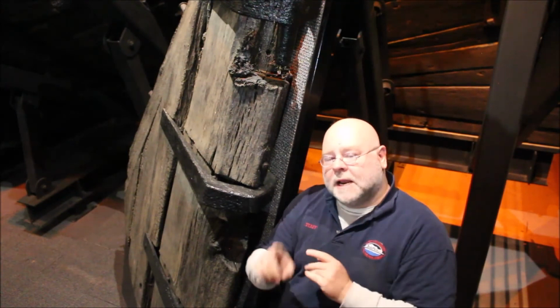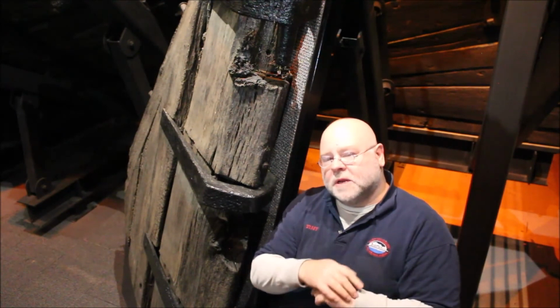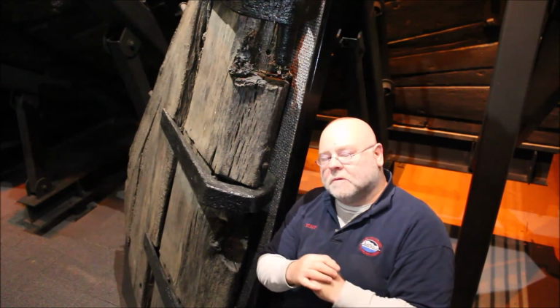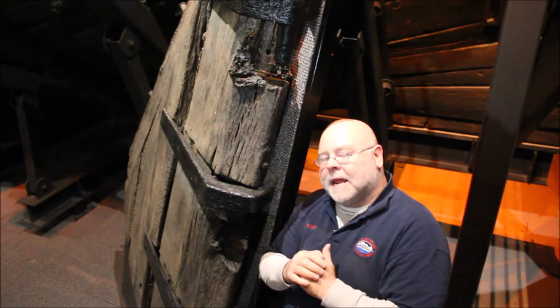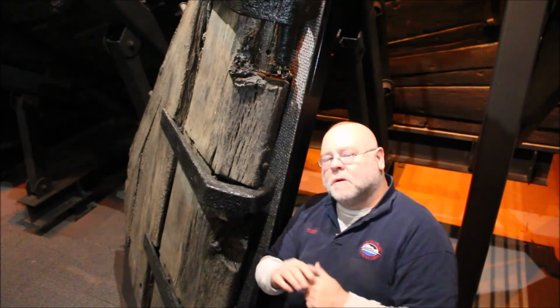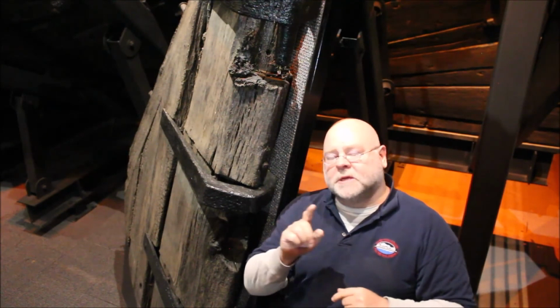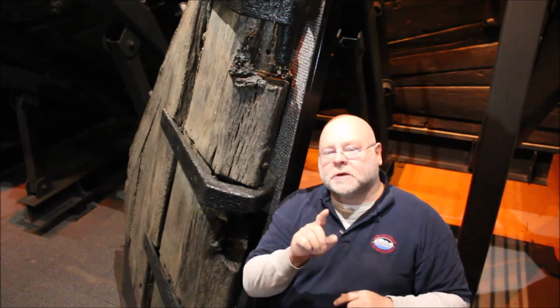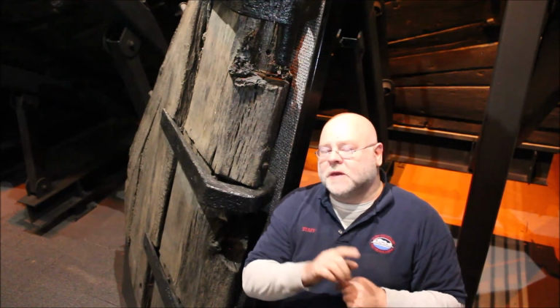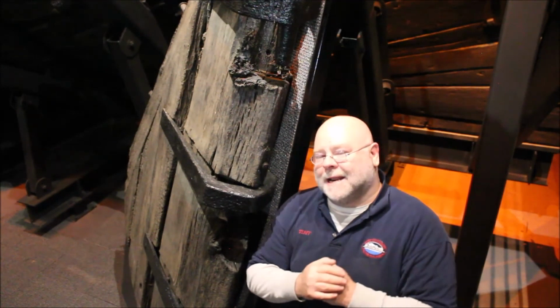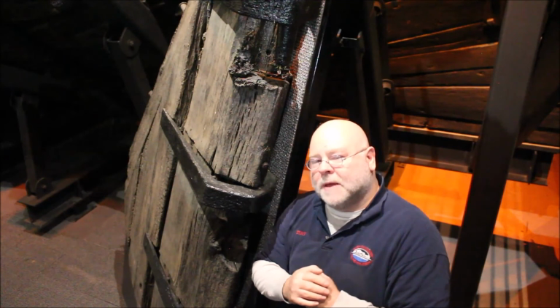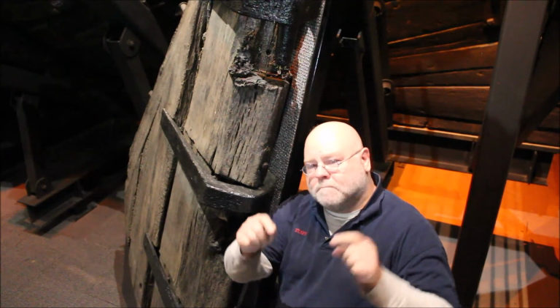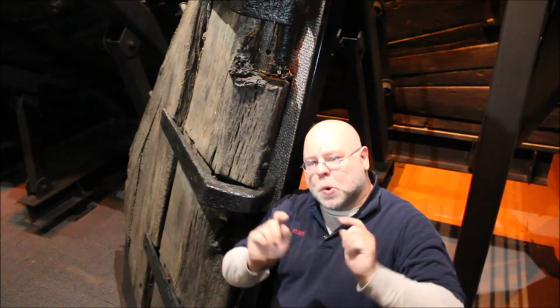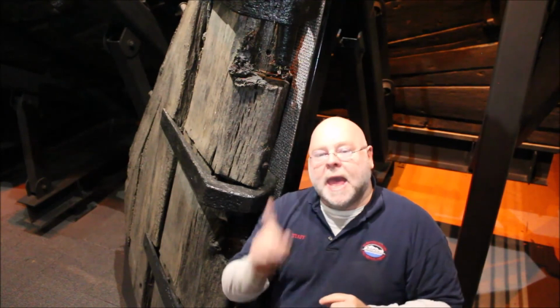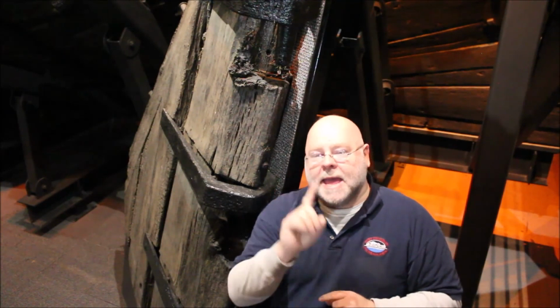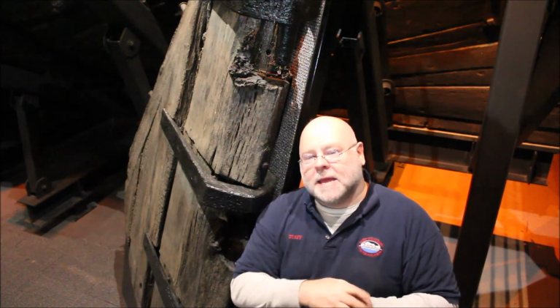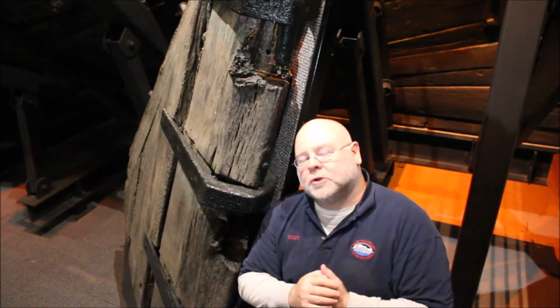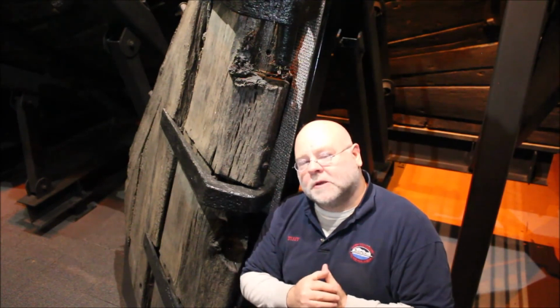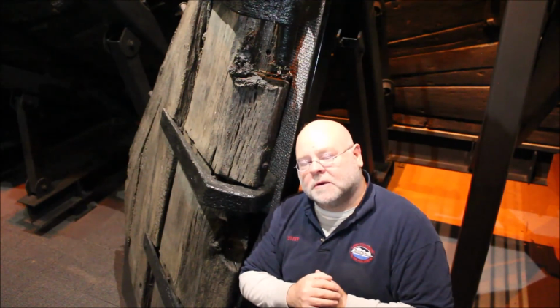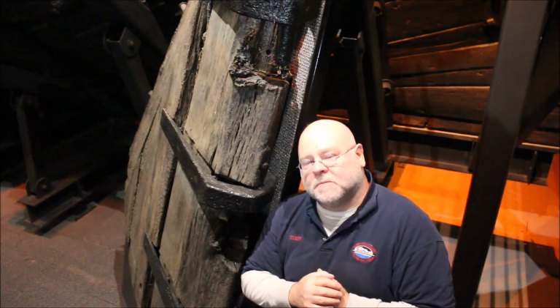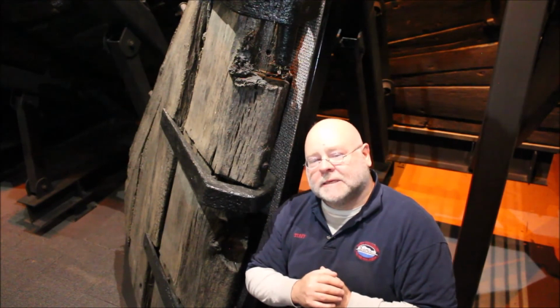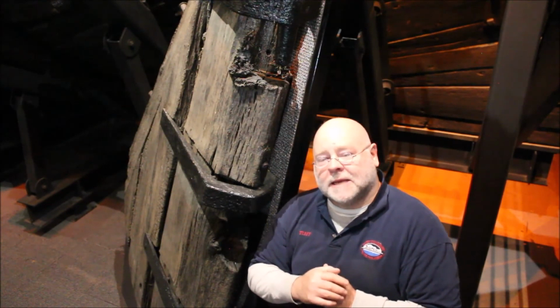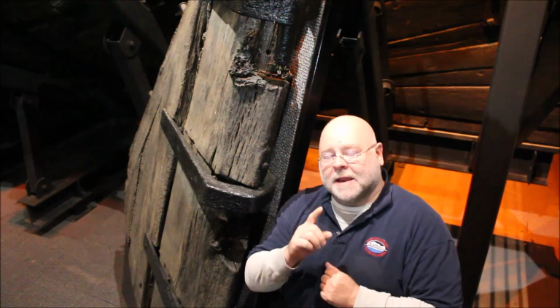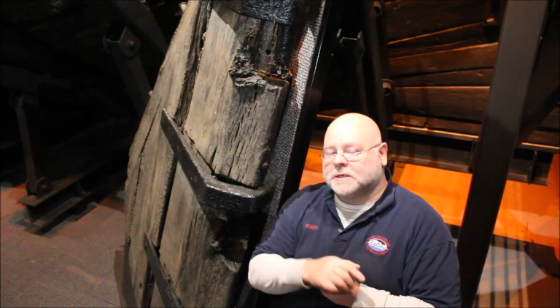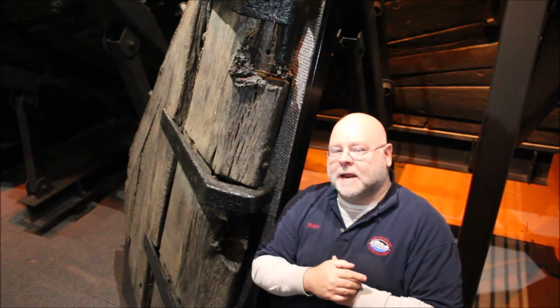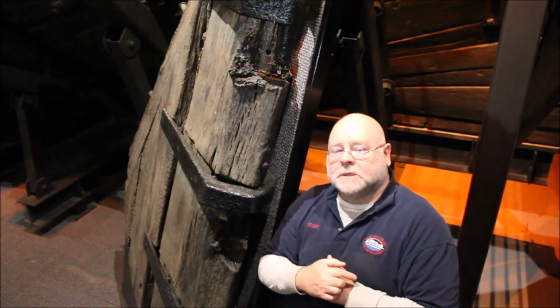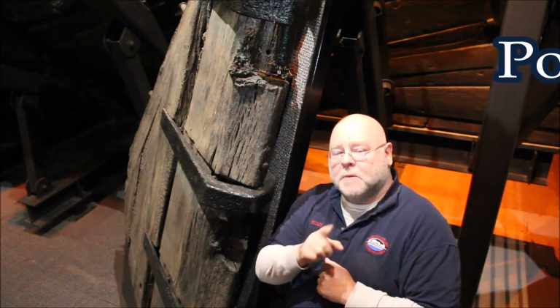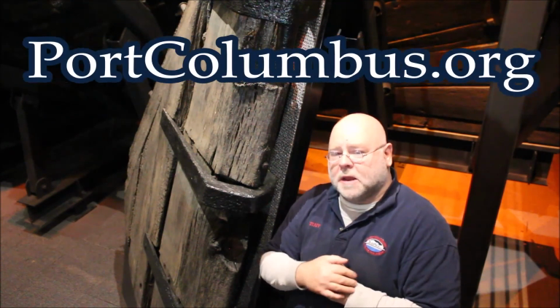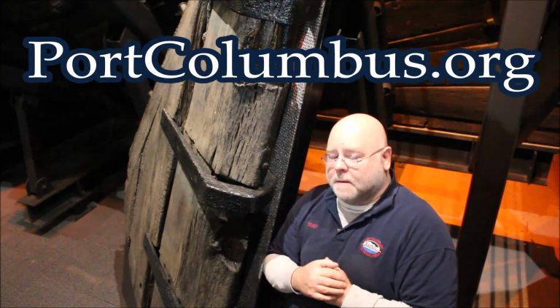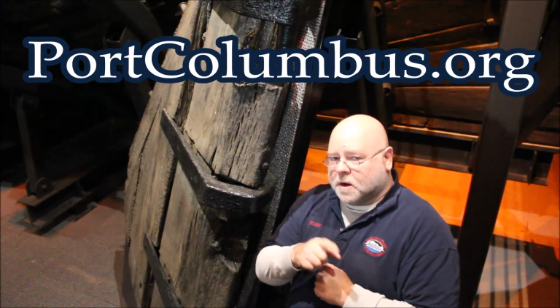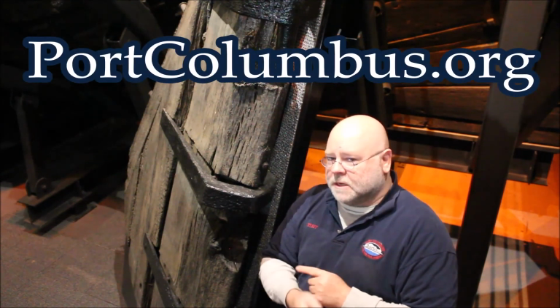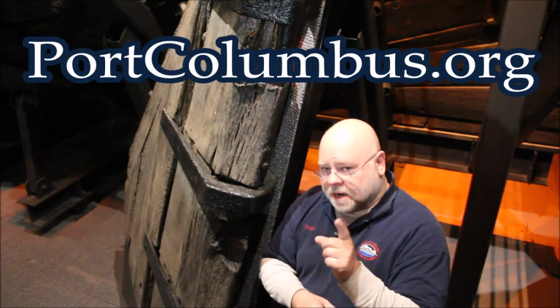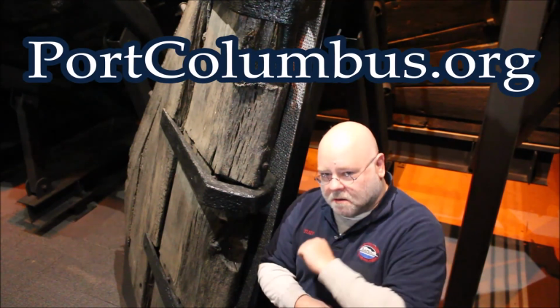Ladies and gentlemen, if you like this program, please make sure you hit that like button below and join us on our other social media sites and especially at our website, www.portcolumbus.org.